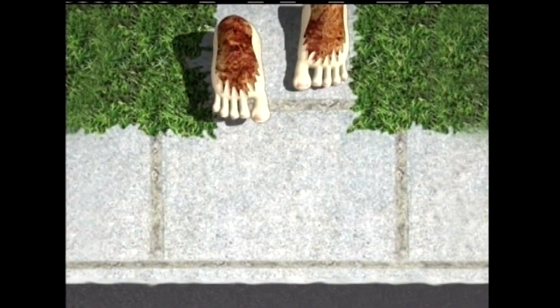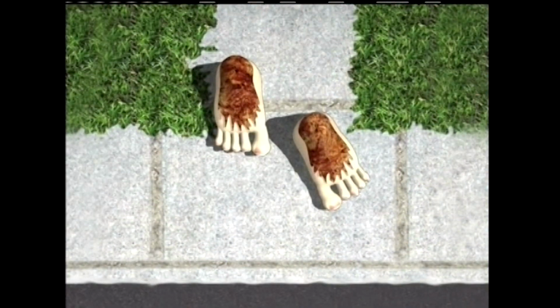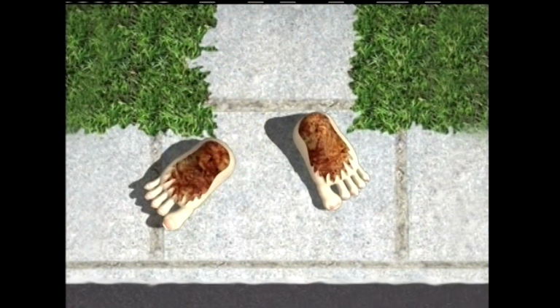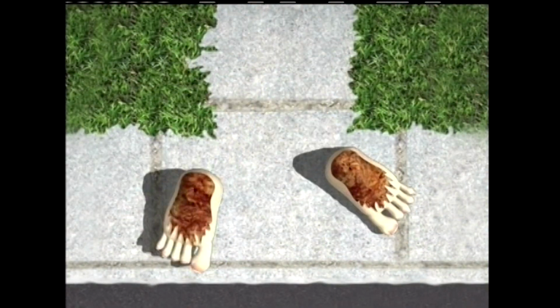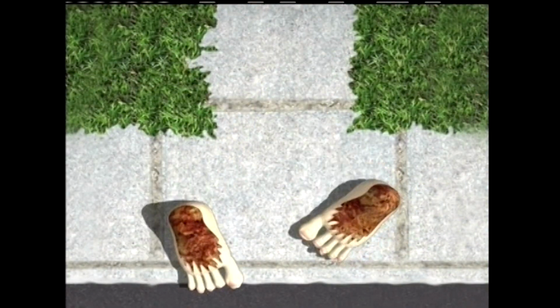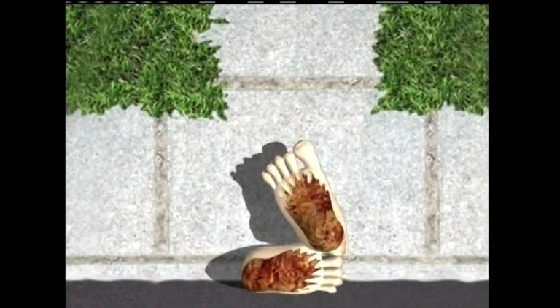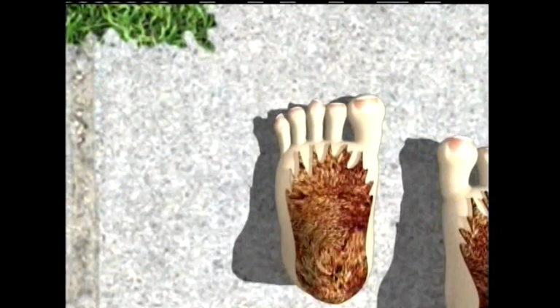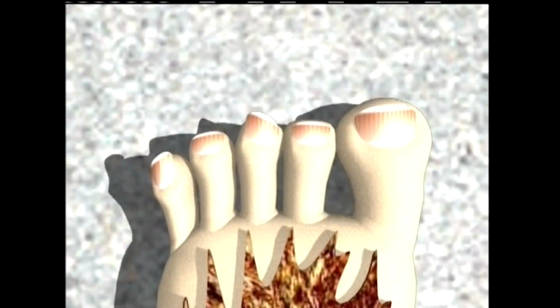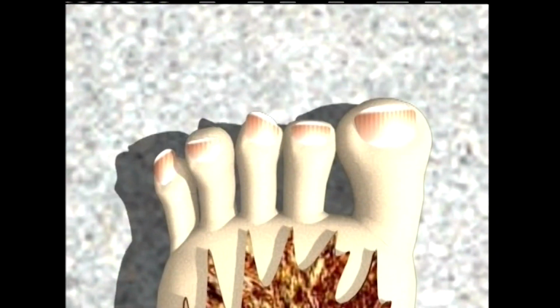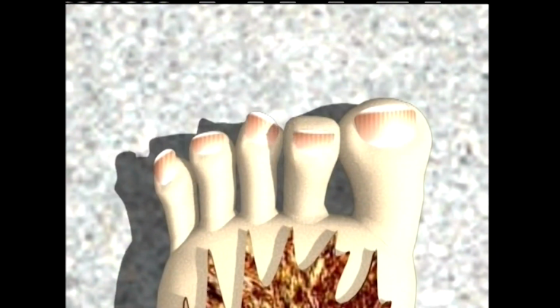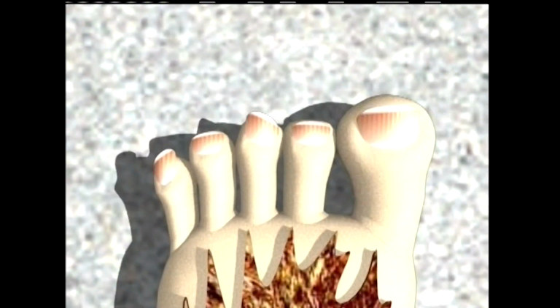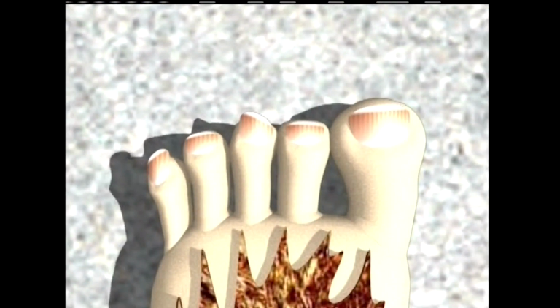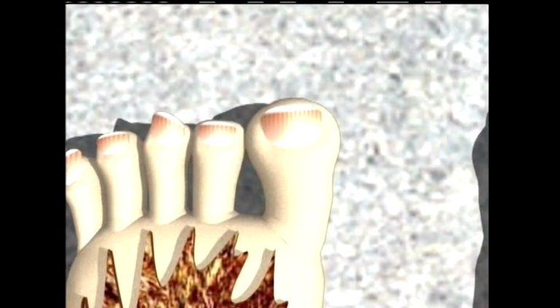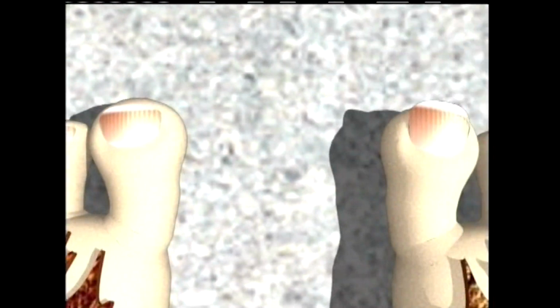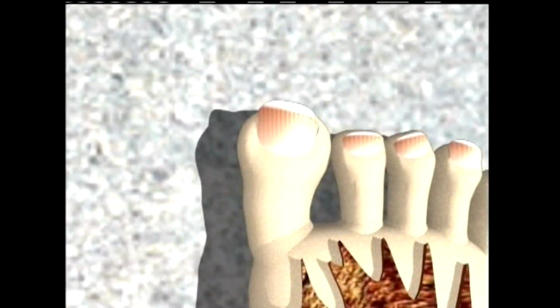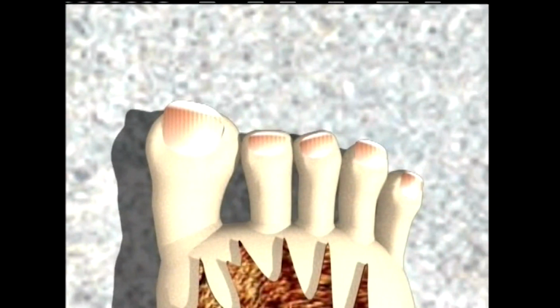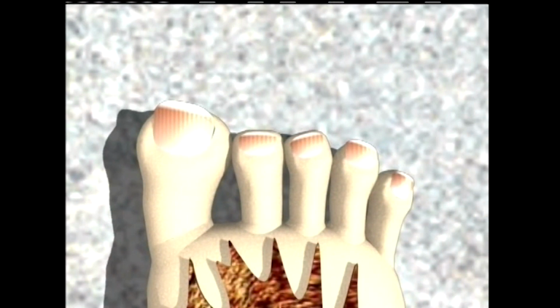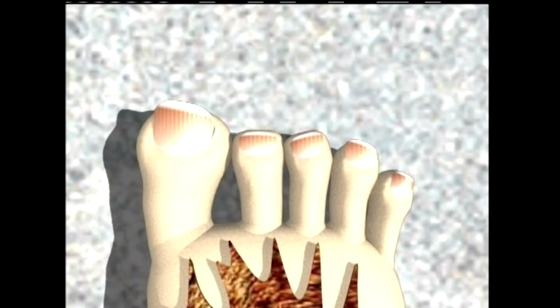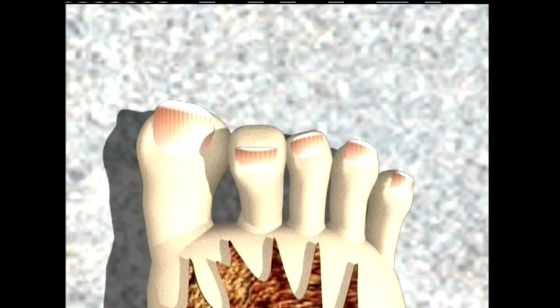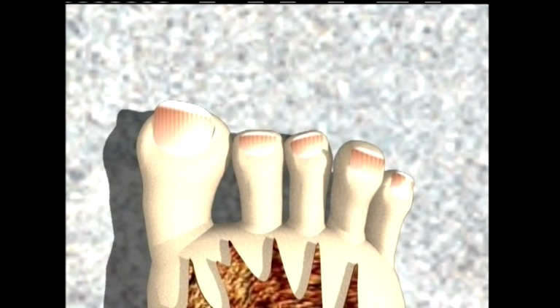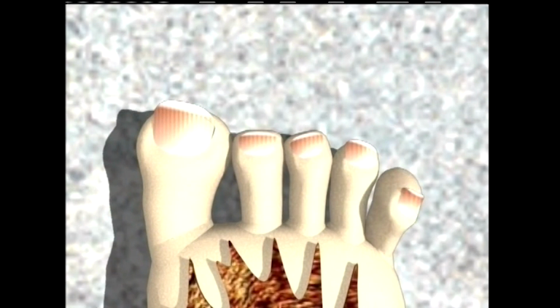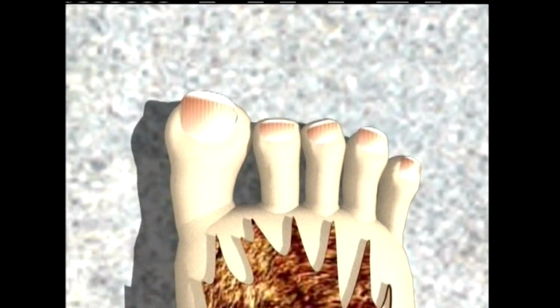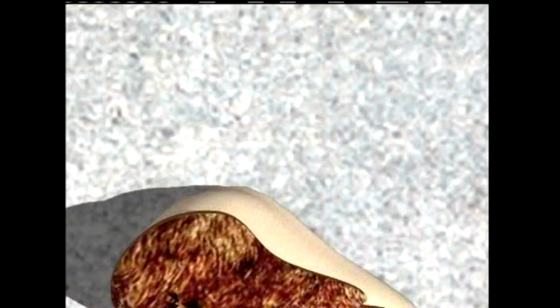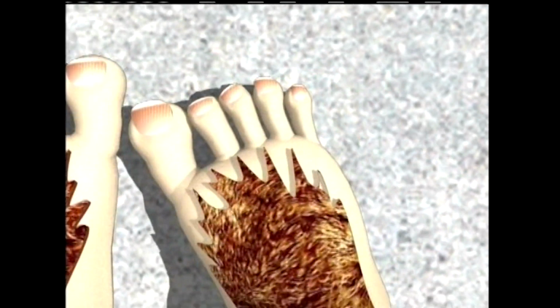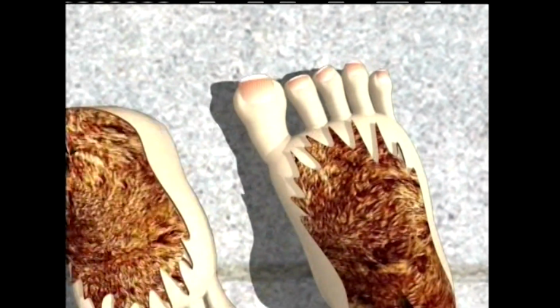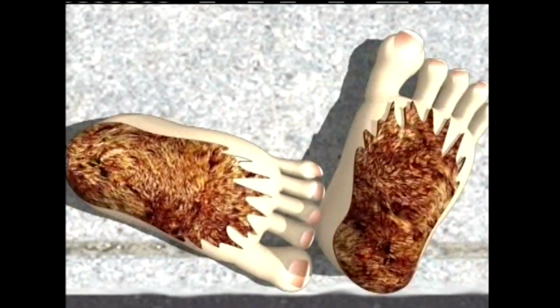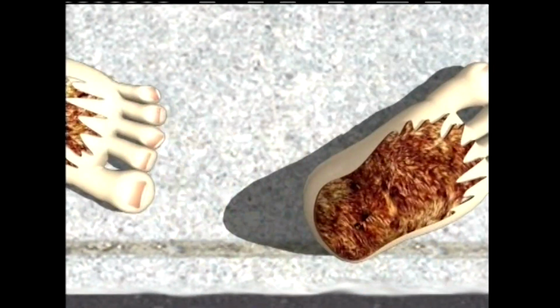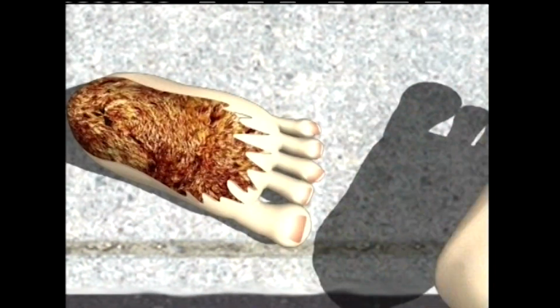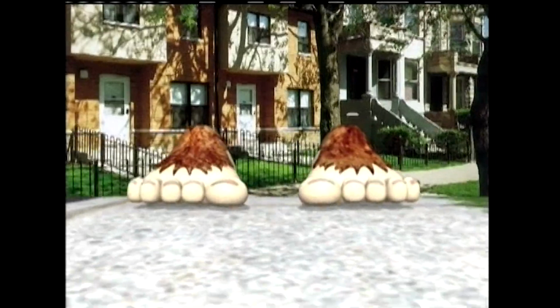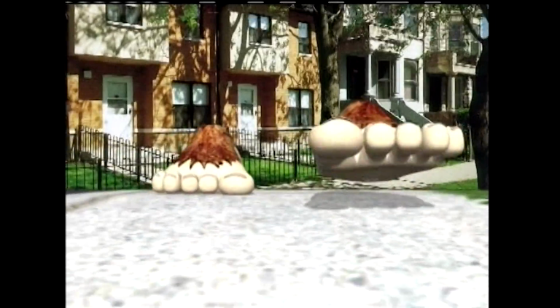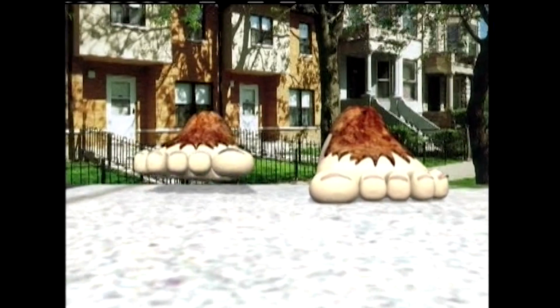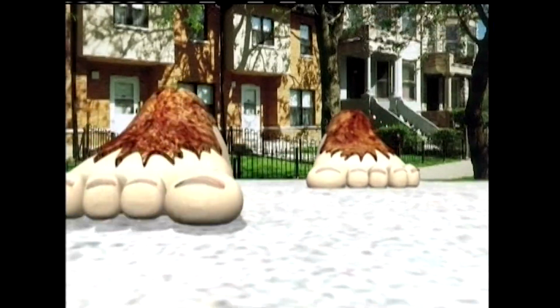How many toes do you have? 1, 2, 3, 4, 5 toes on one foot. 1, 2, 3, 4, 5 toes on the other foot. 10 toes on two feet.